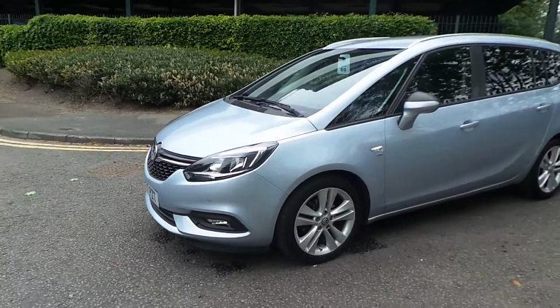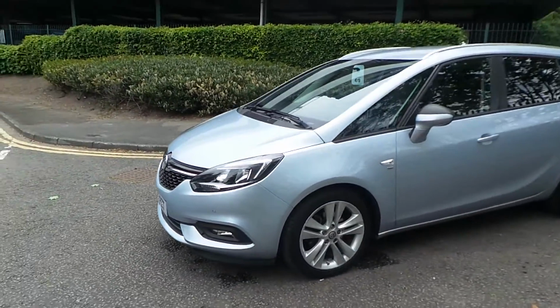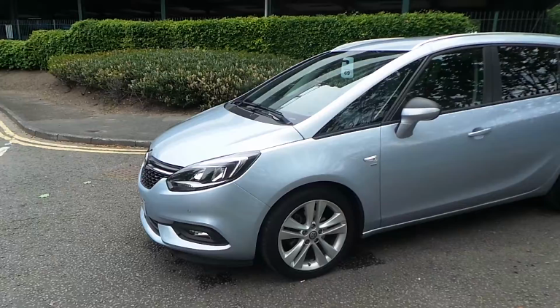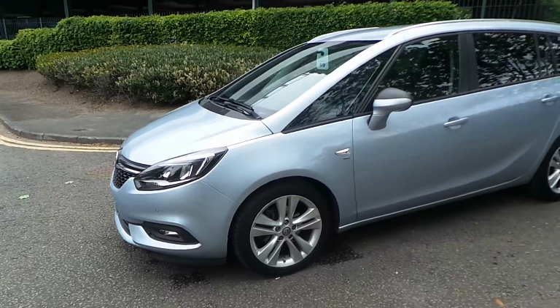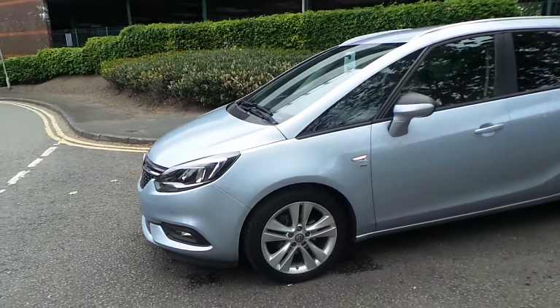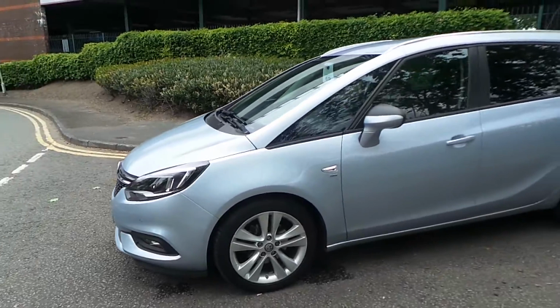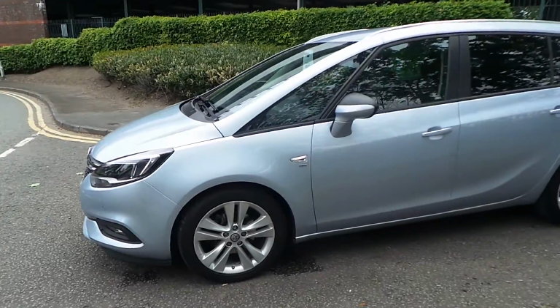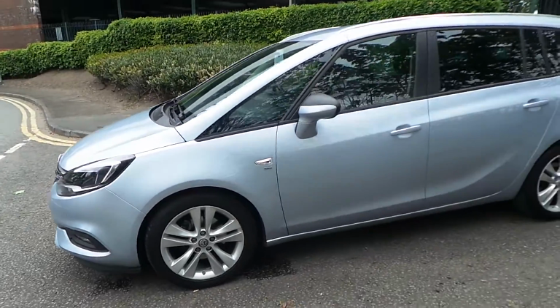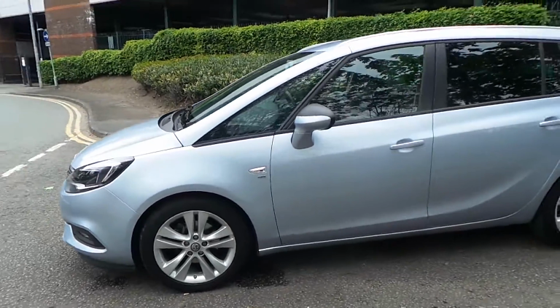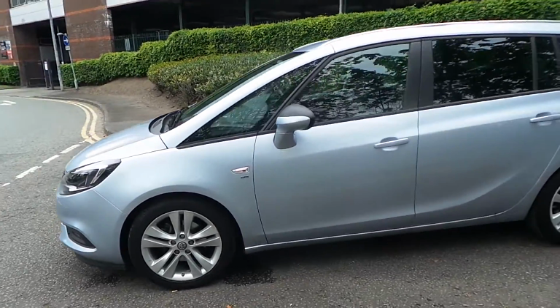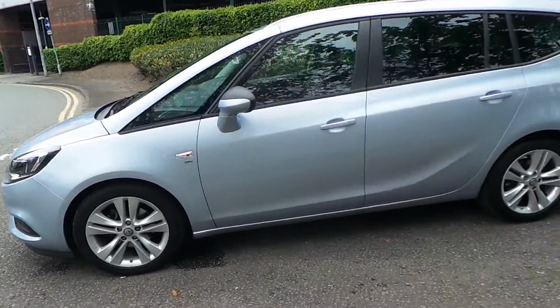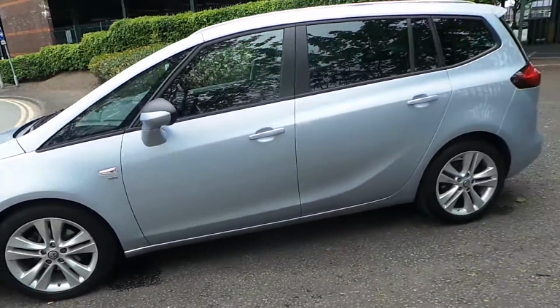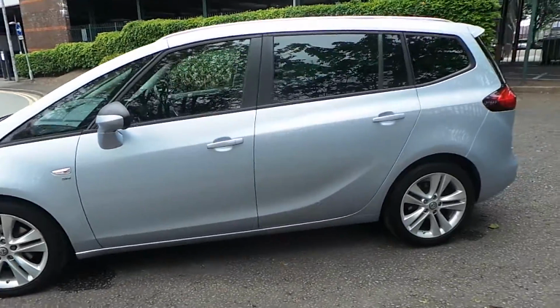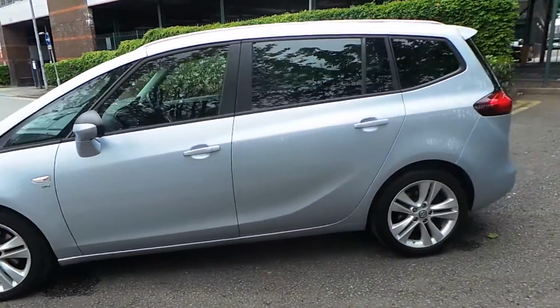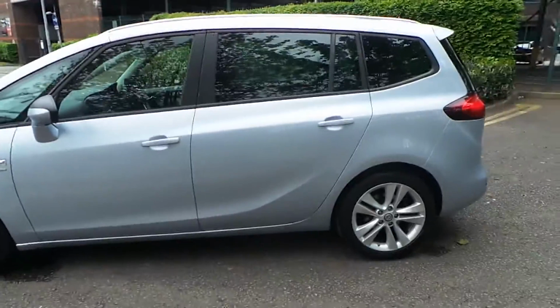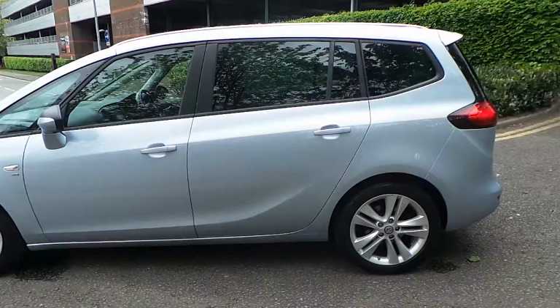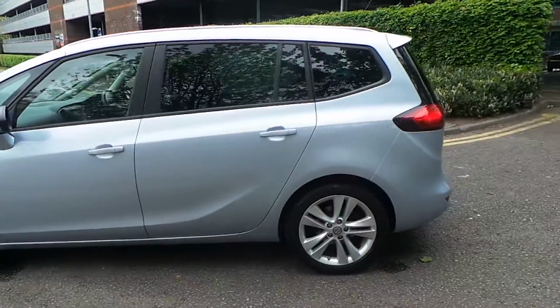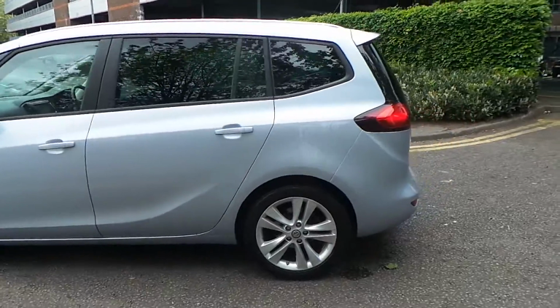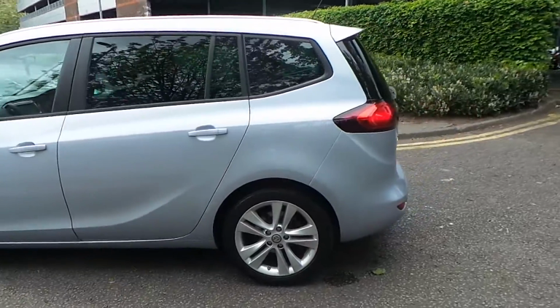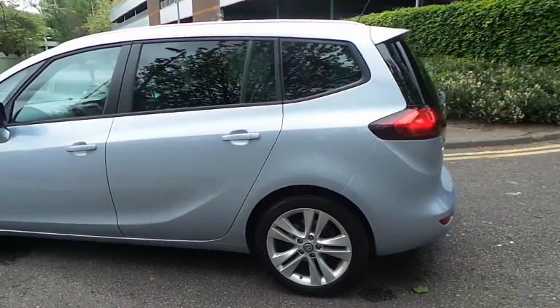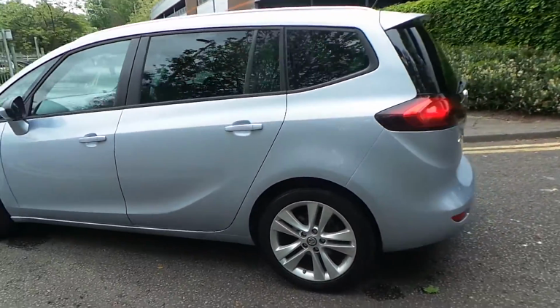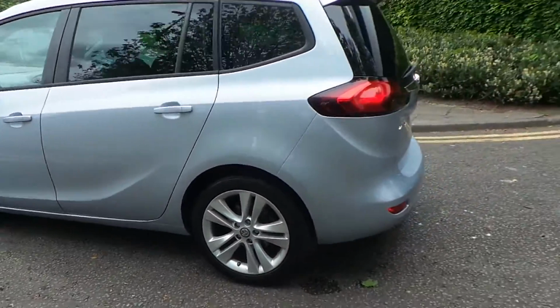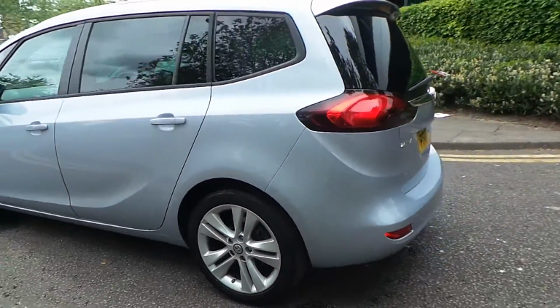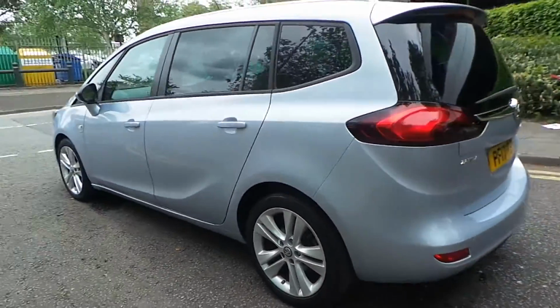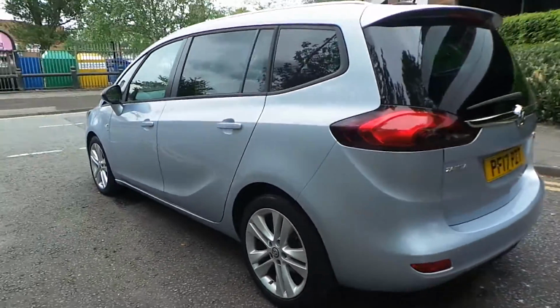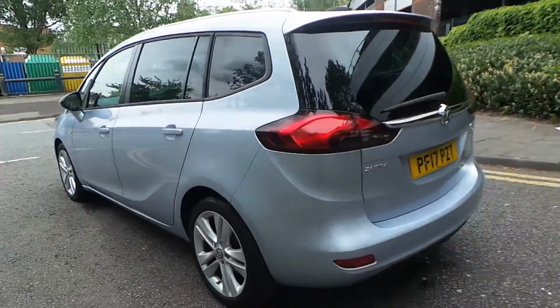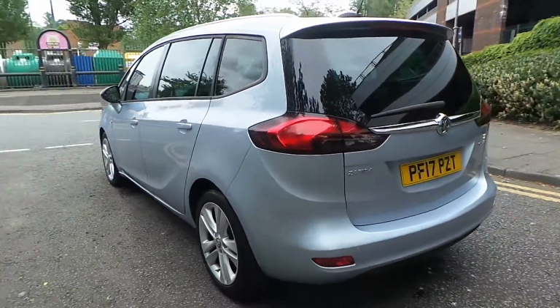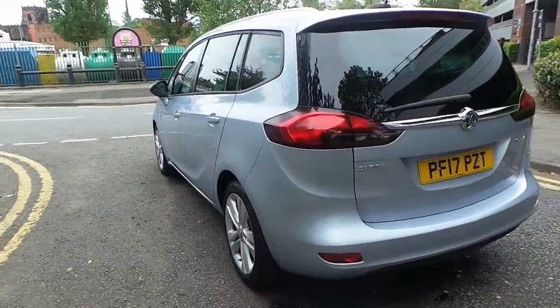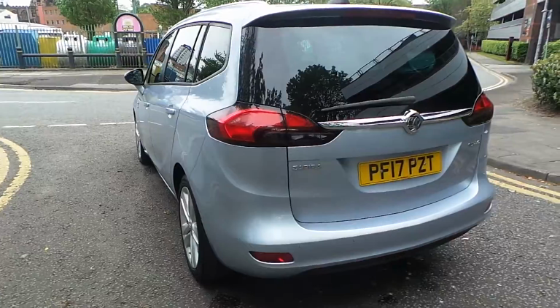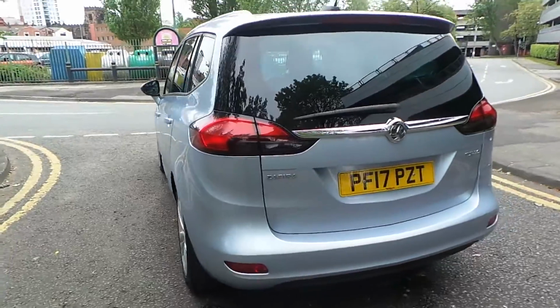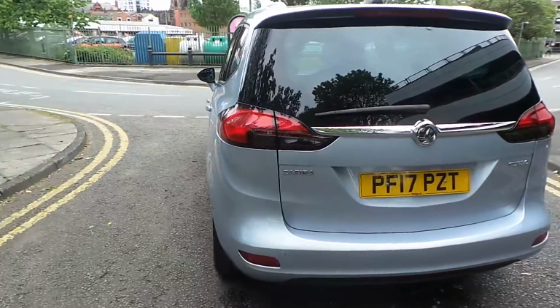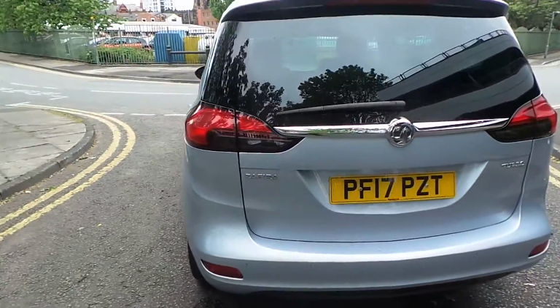As you can see from the front, this car comes with daytime running lights and front fog lights. All wheels come as standard with the SRI model. It has both front and rear parking sensors.